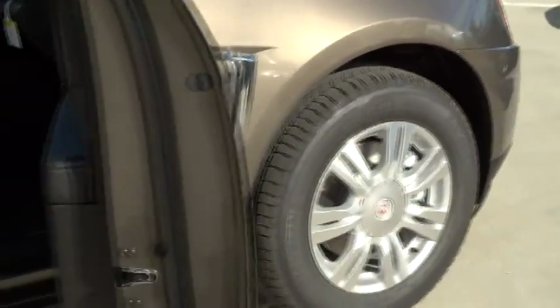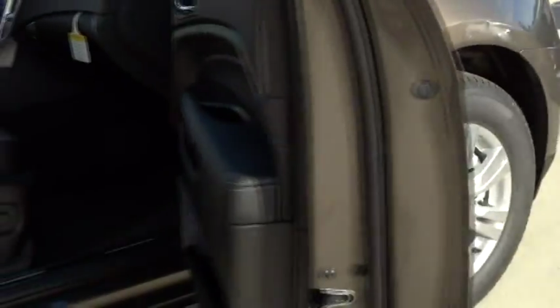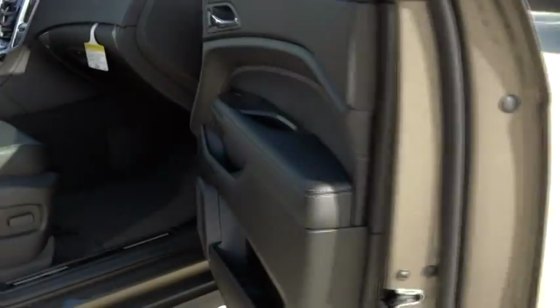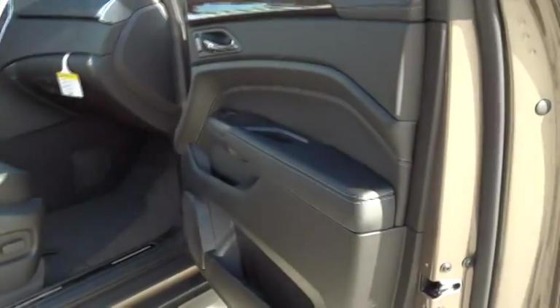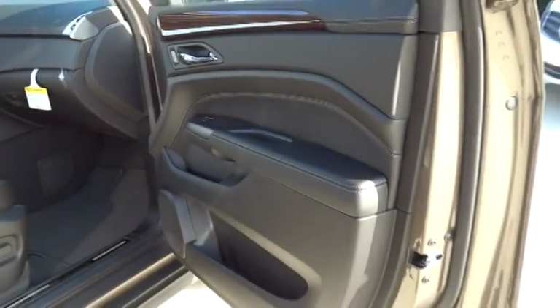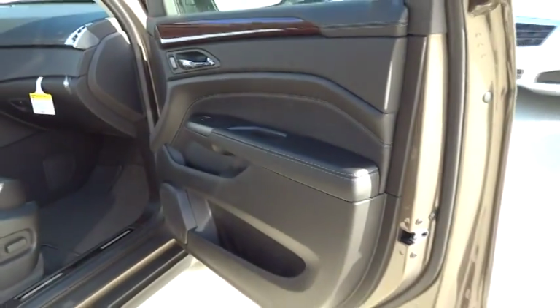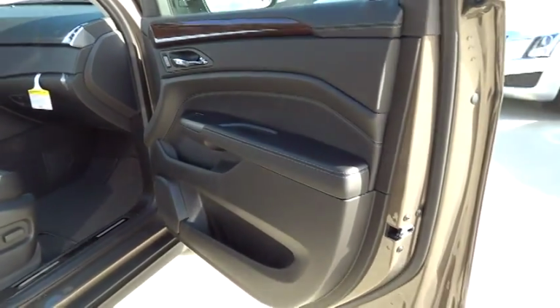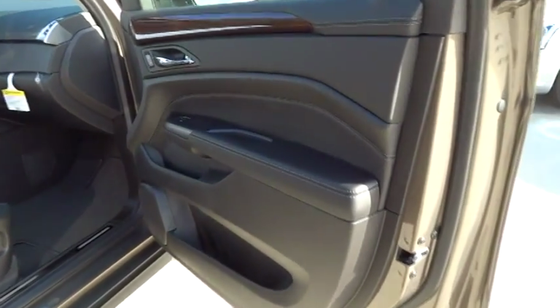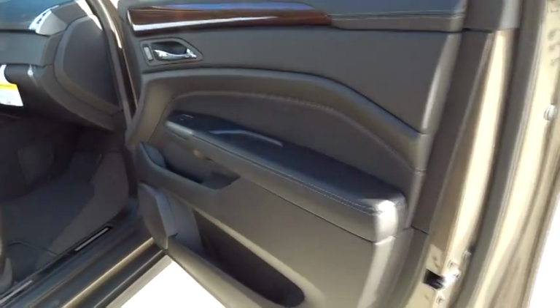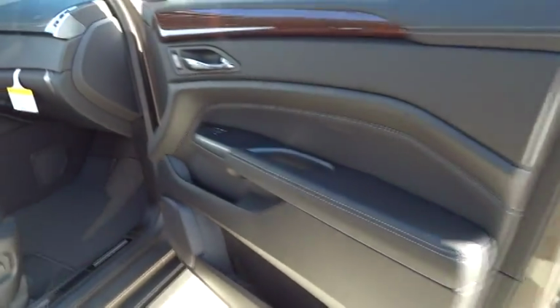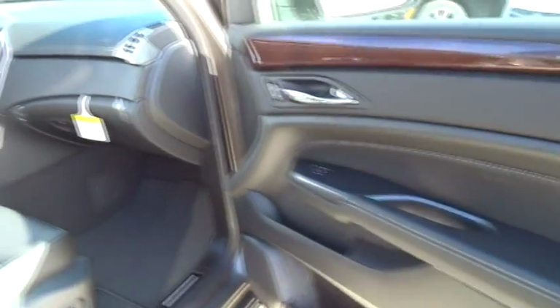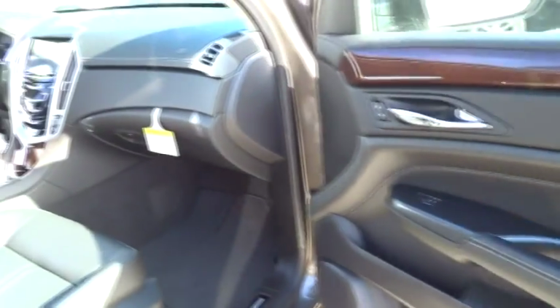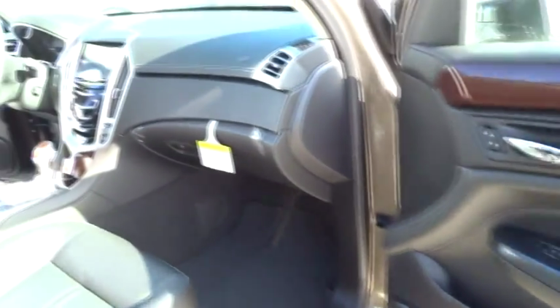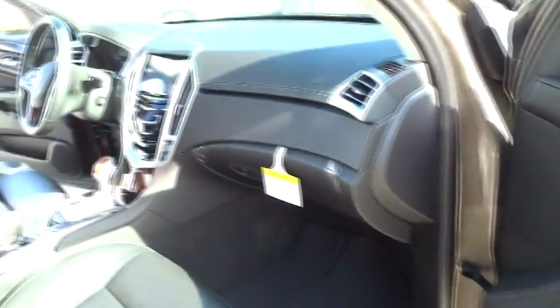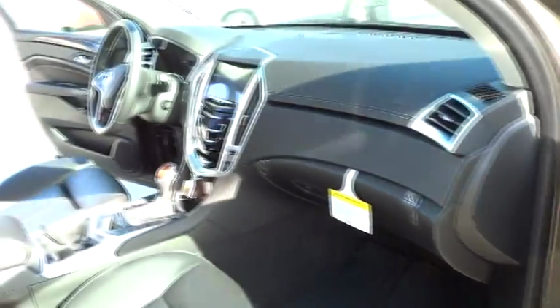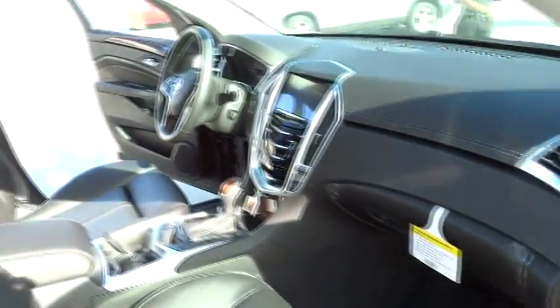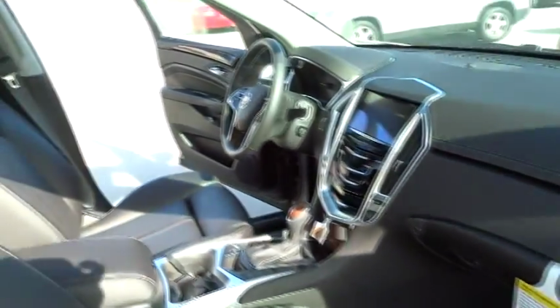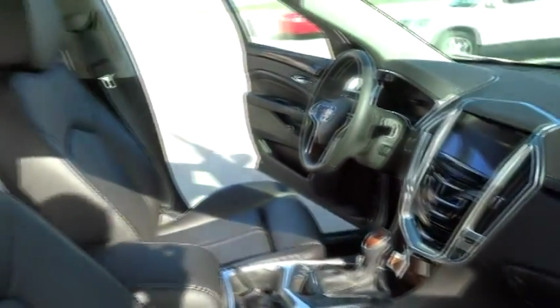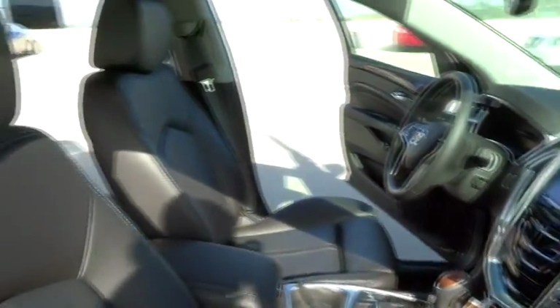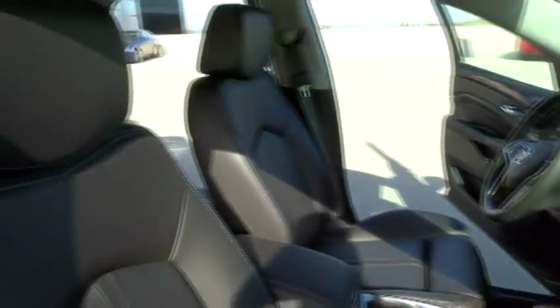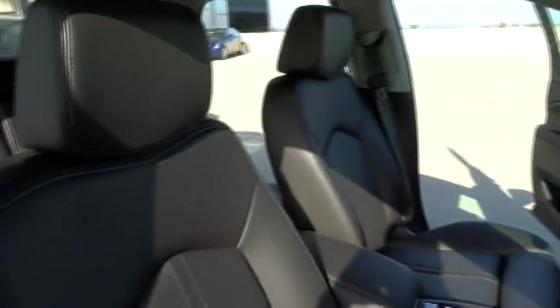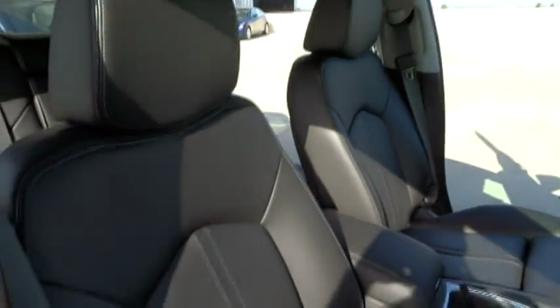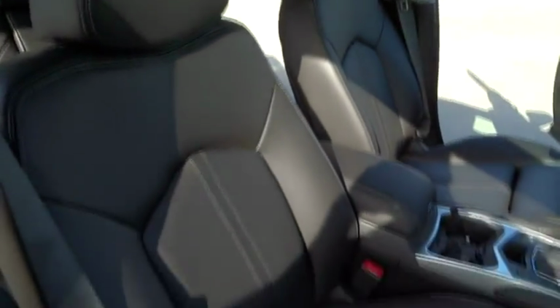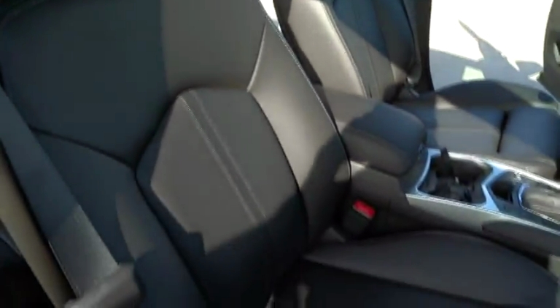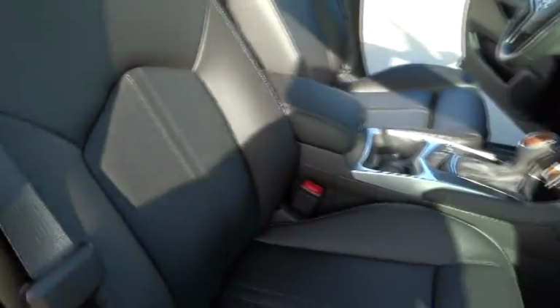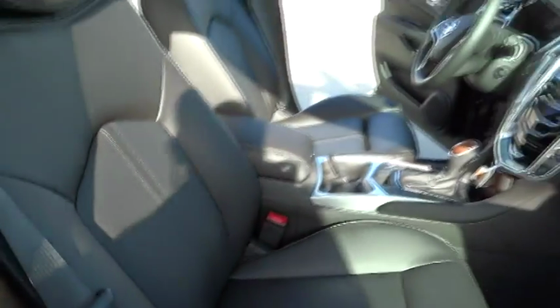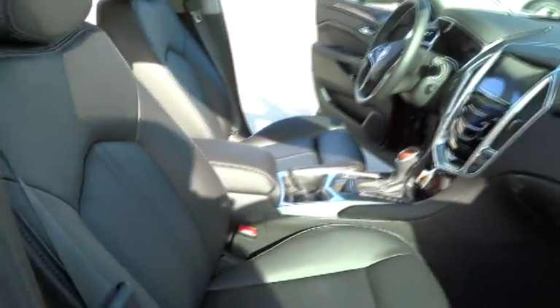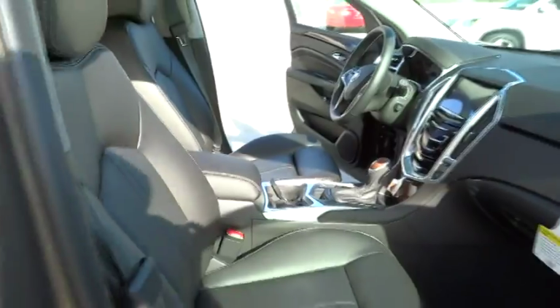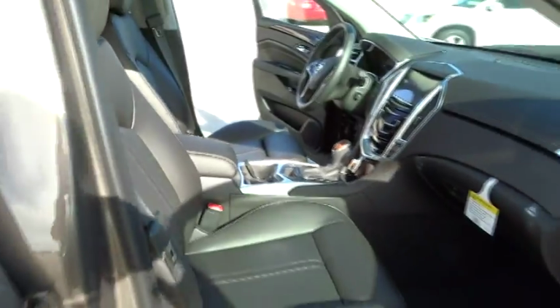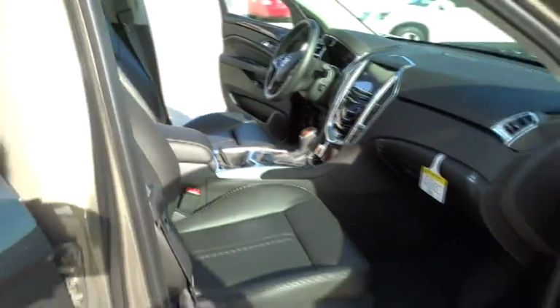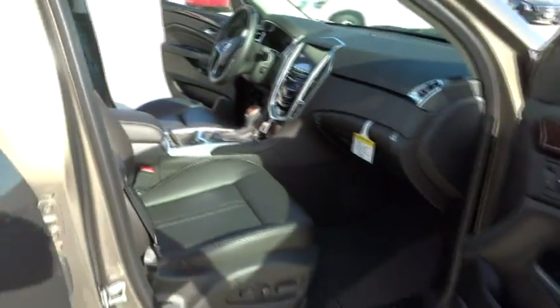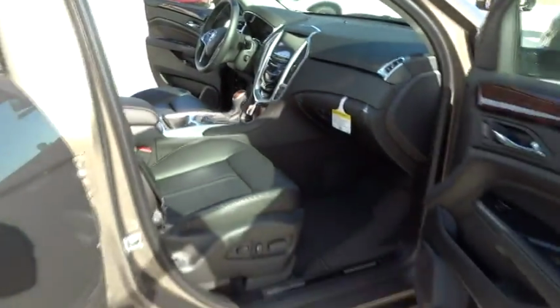Luxury lovers will delight in the new stylish handcrafted cabin. And for technology lovers, the list of high-tech features is just too long to list and is priced below $50,000.